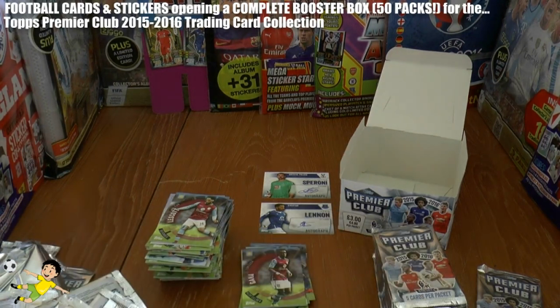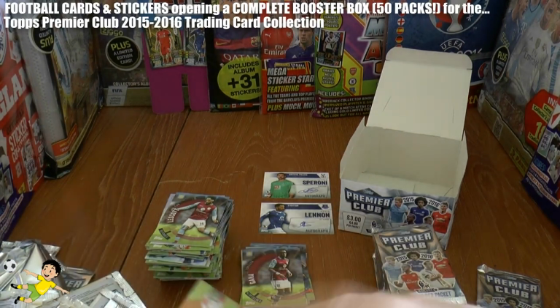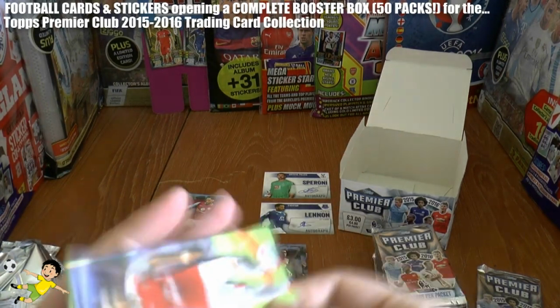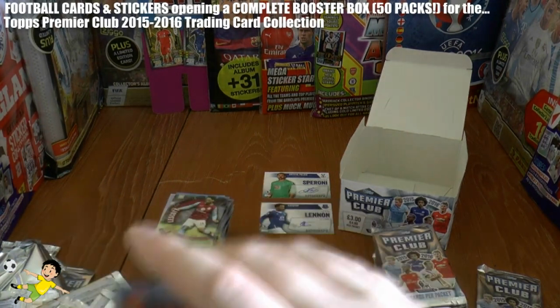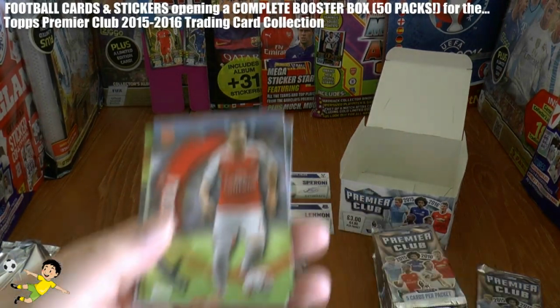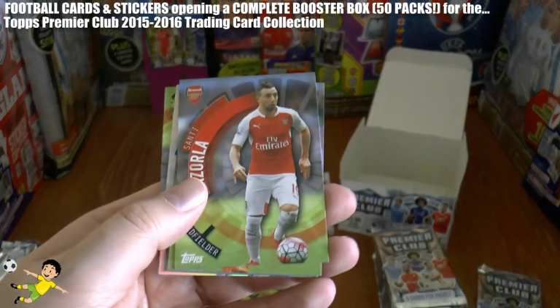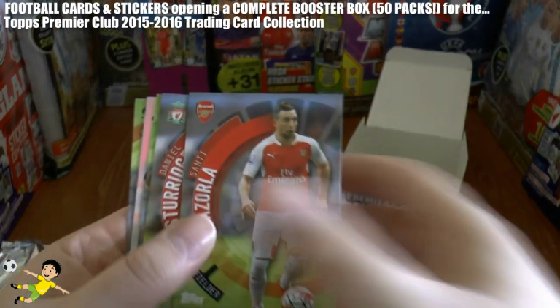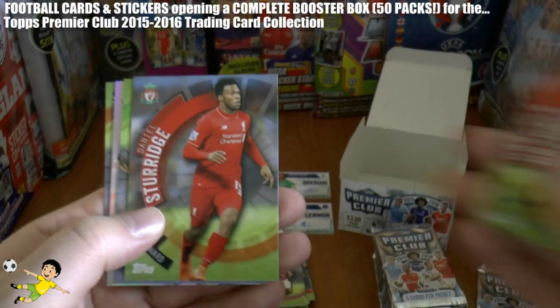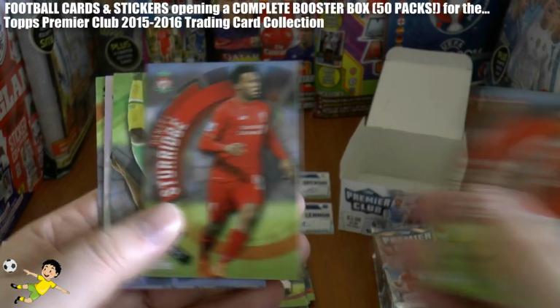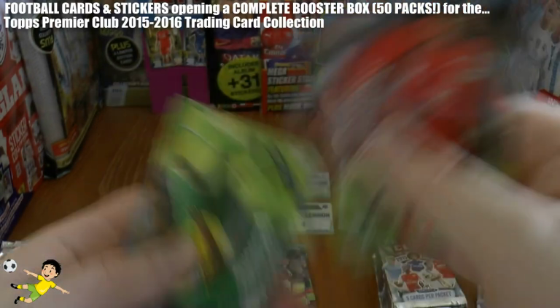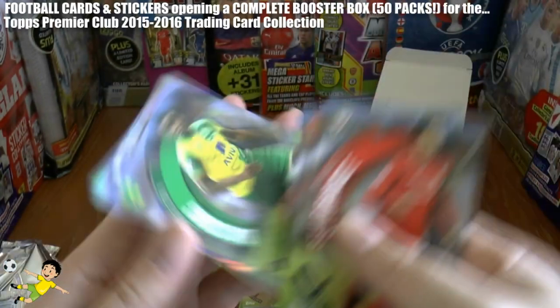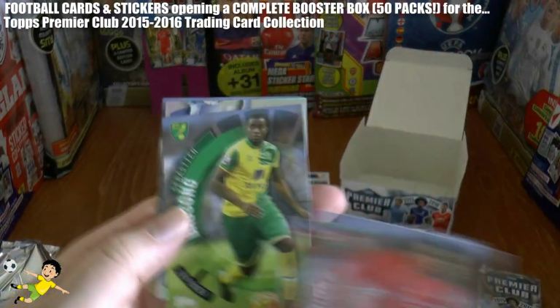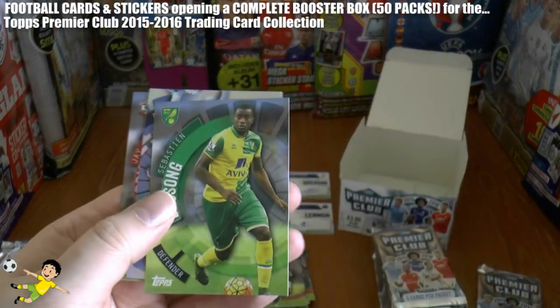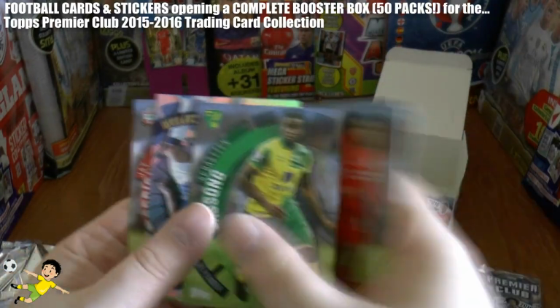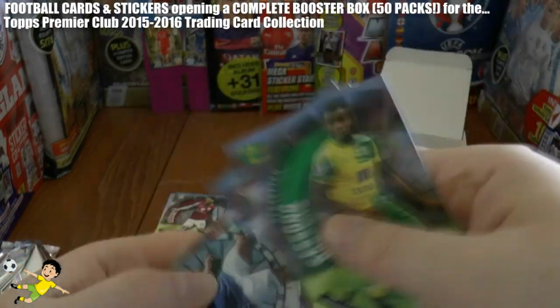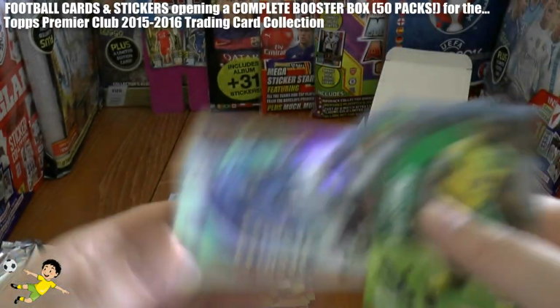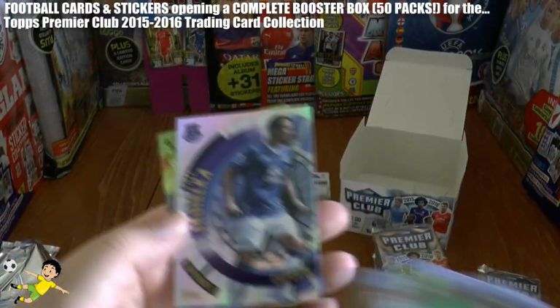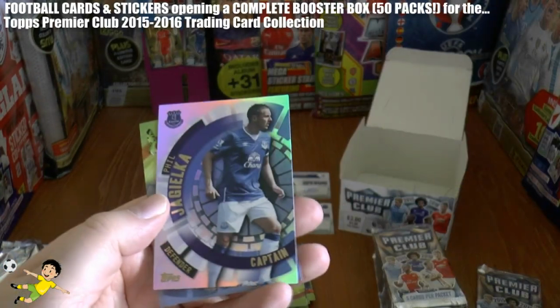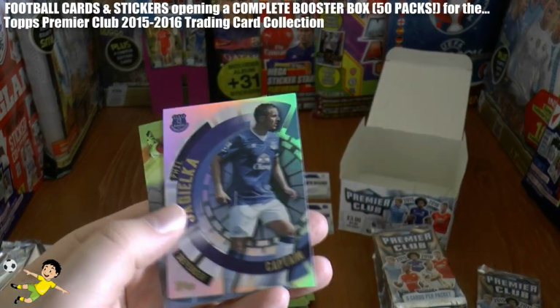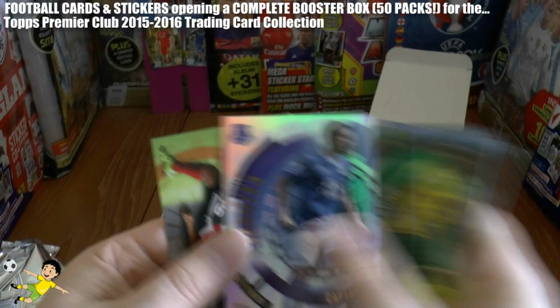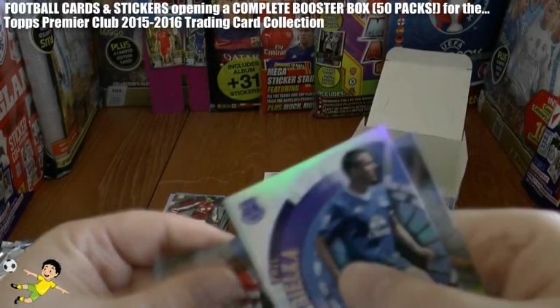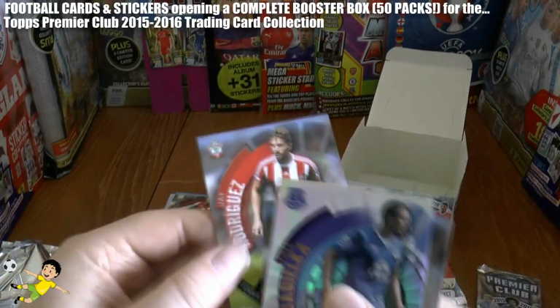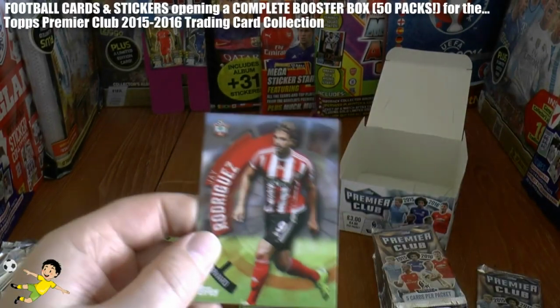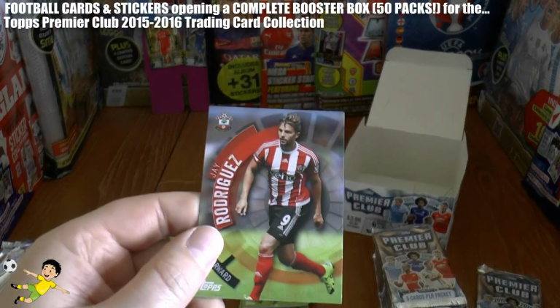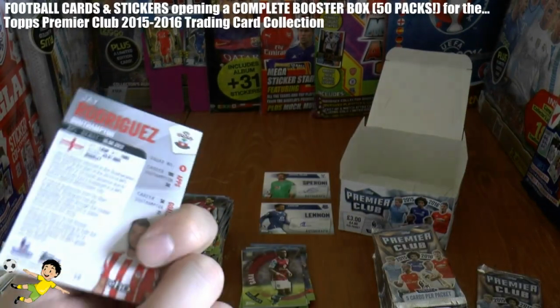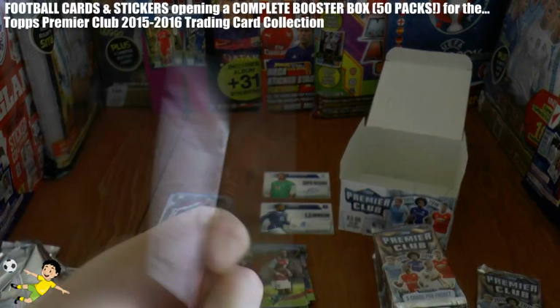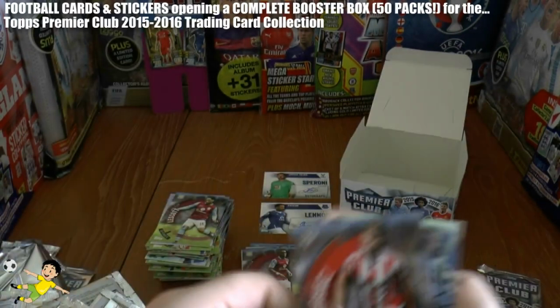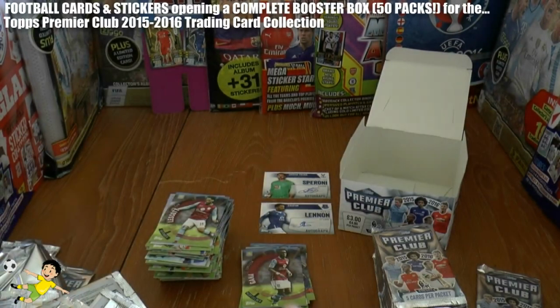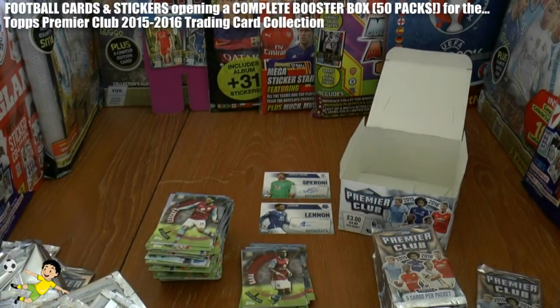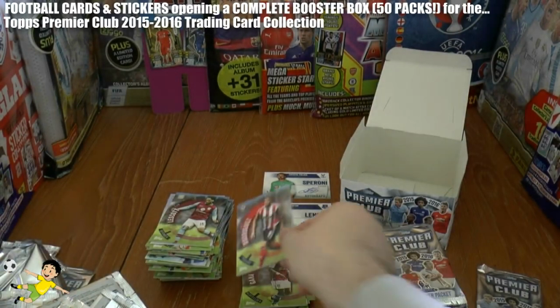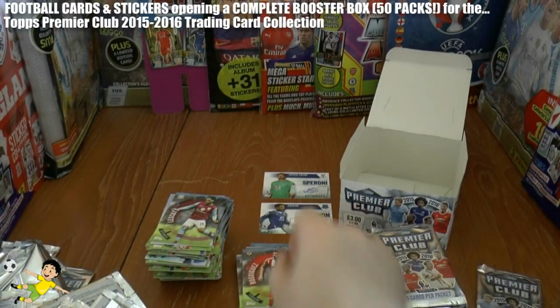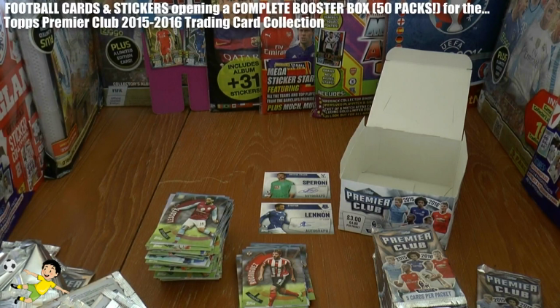Next pack to open we have Santi Cazorla, Daniel Sturridge, Sebastian Bassong, Phil Jagielka Captain card, and J. Rodriguez completes that pack.